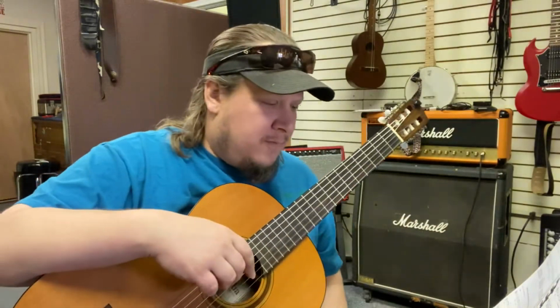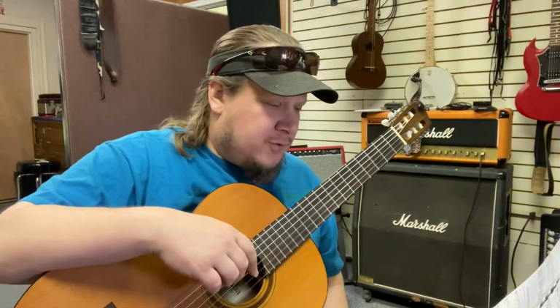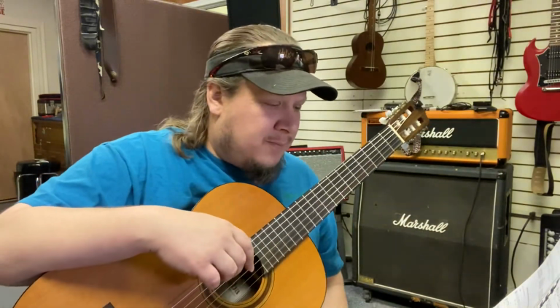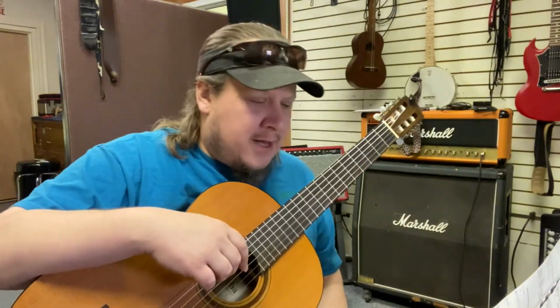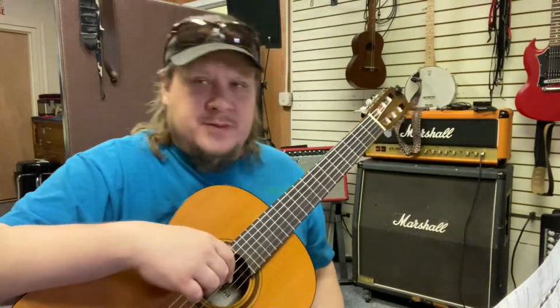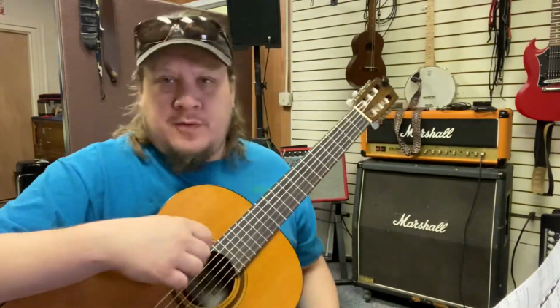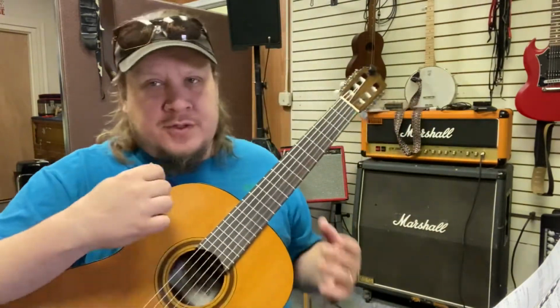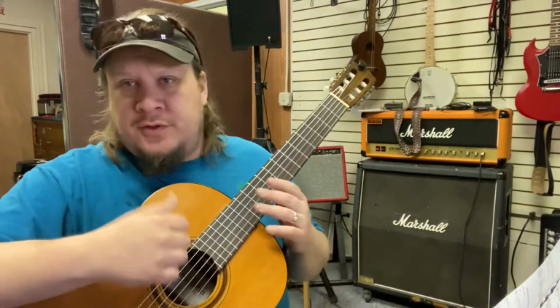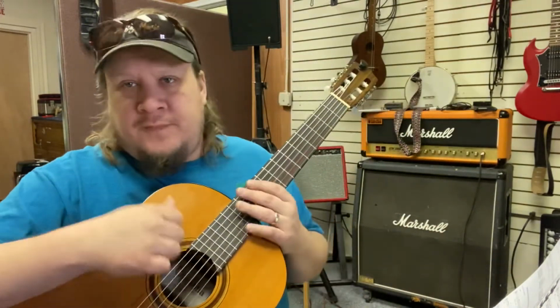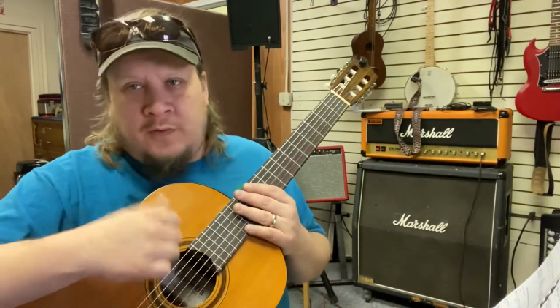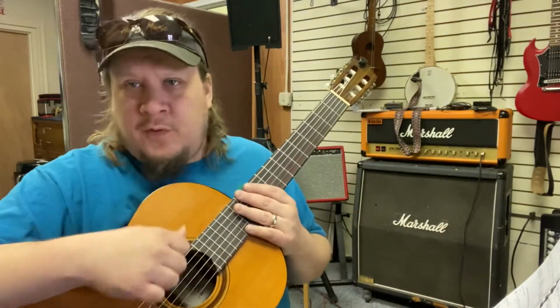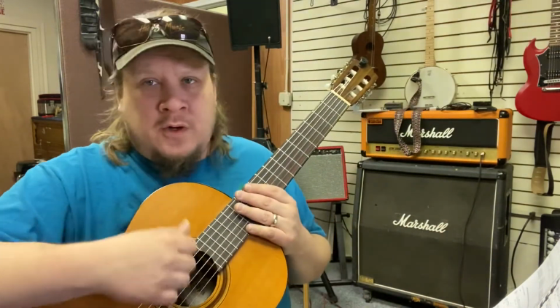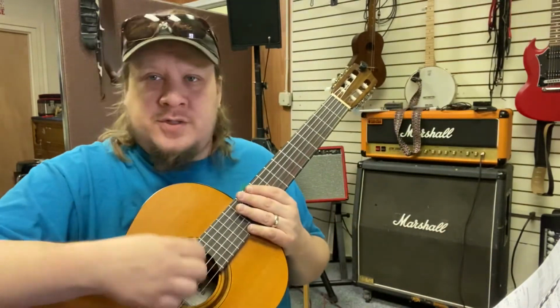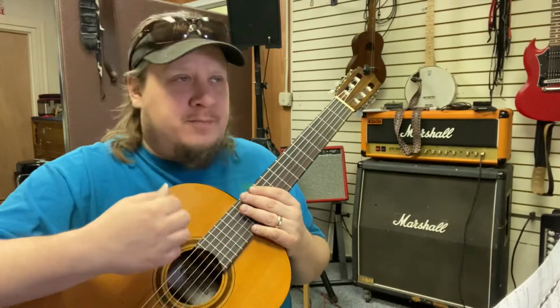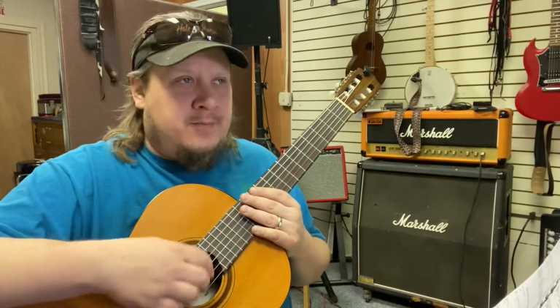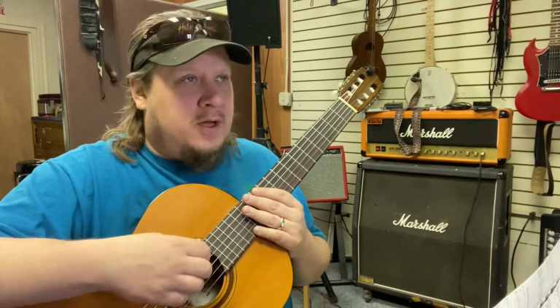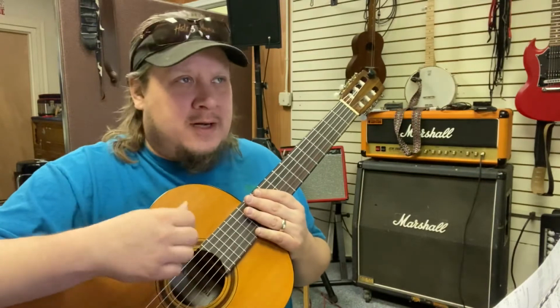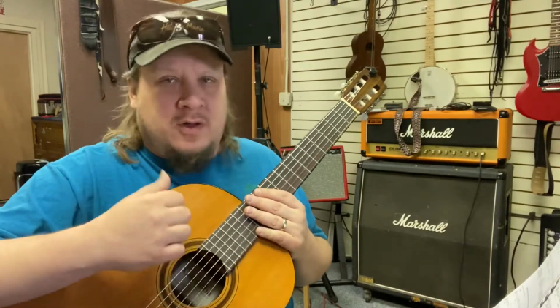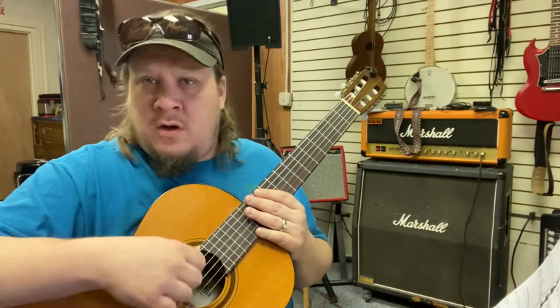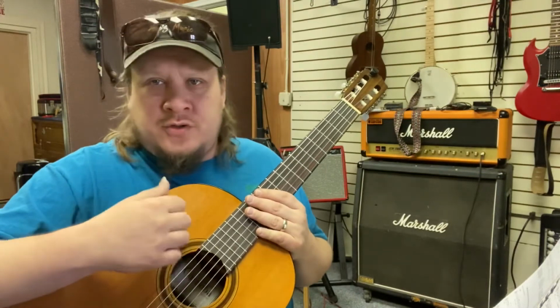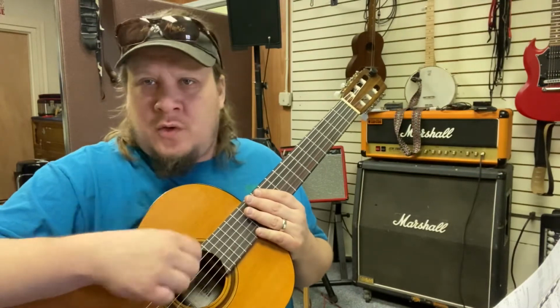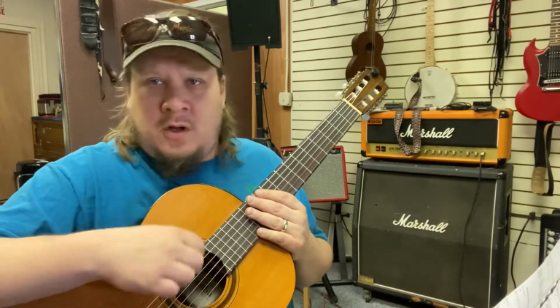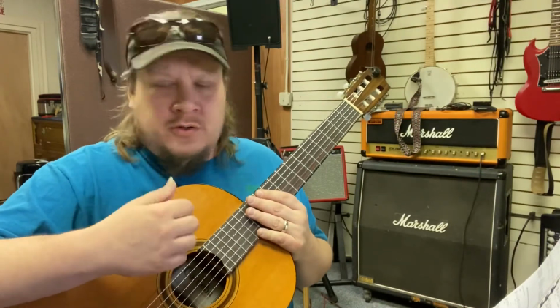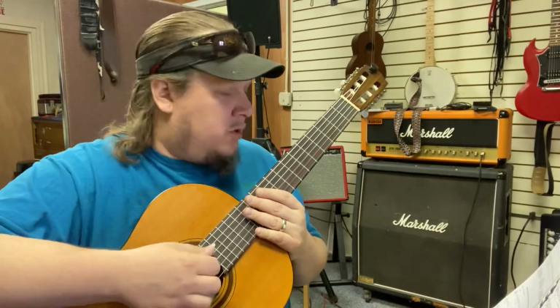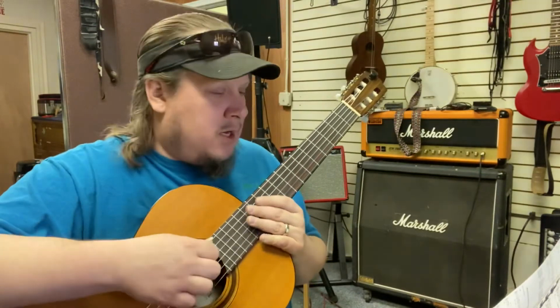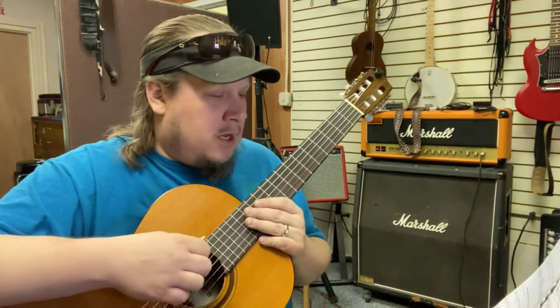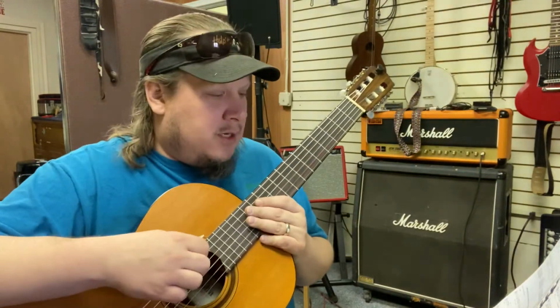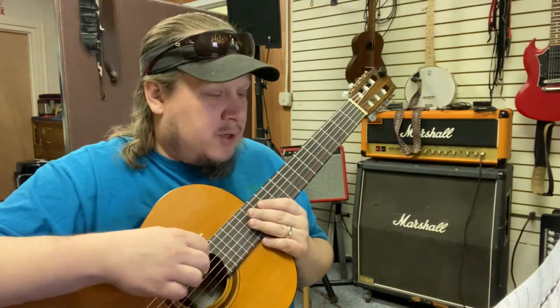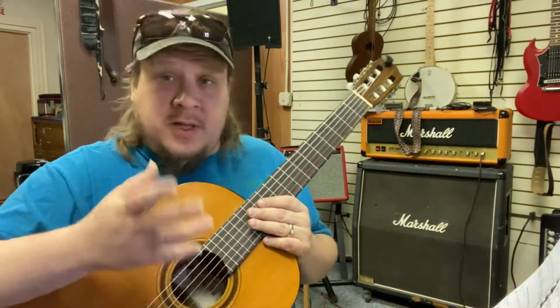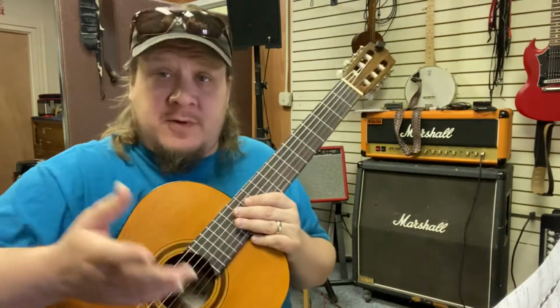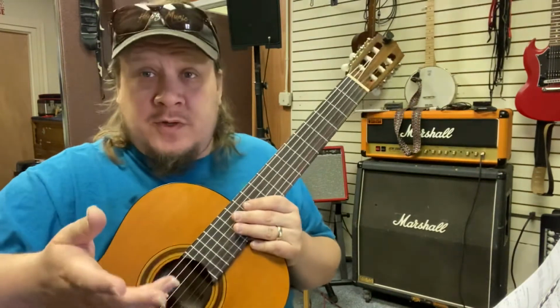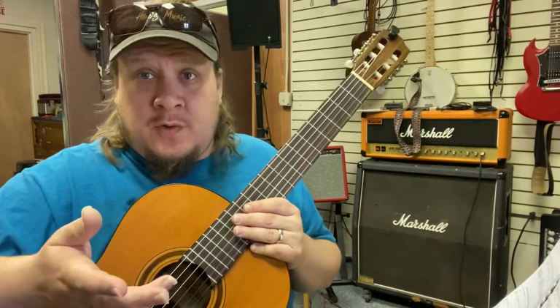For strumming patterns, we're just going to do four on the floor — just kind of a long, short, long, short. But let's review these chords.